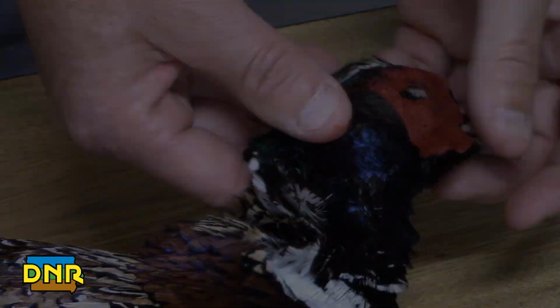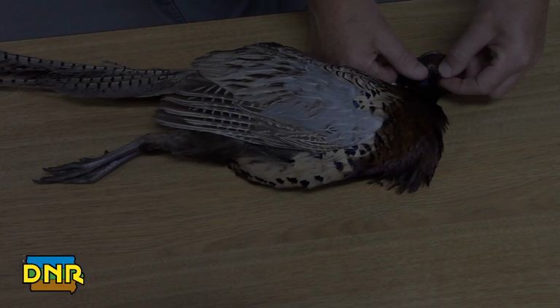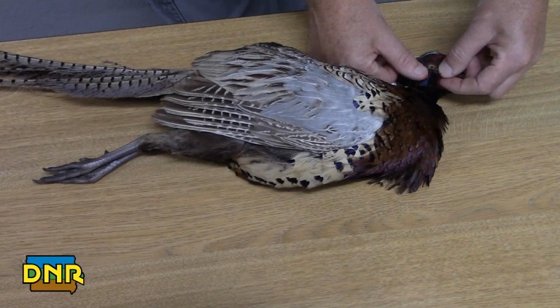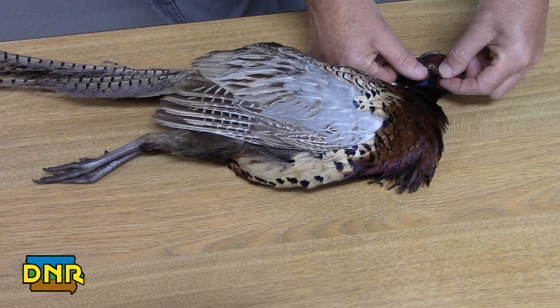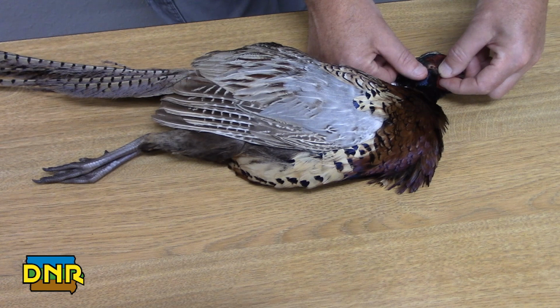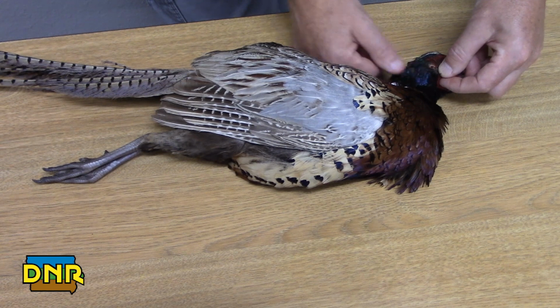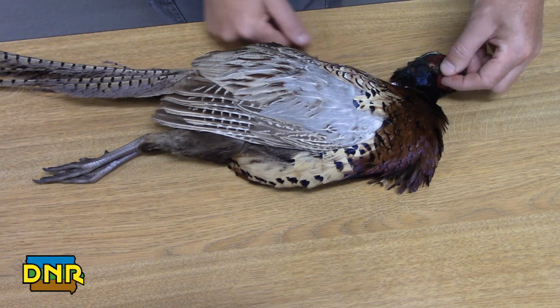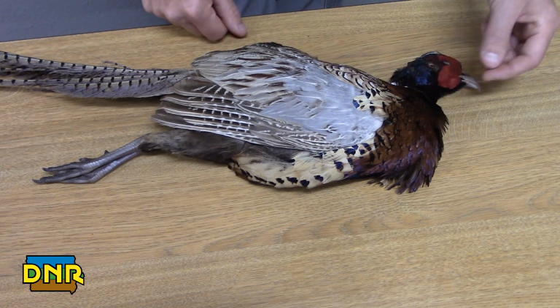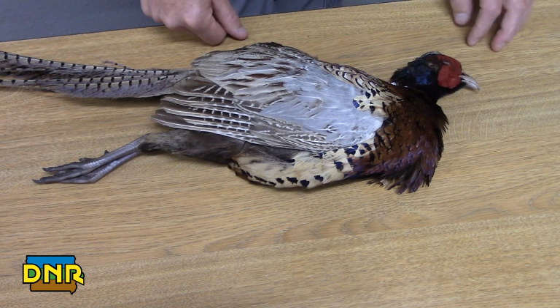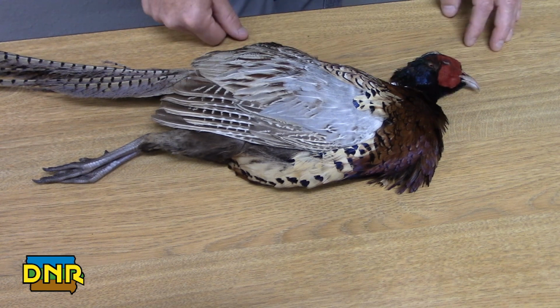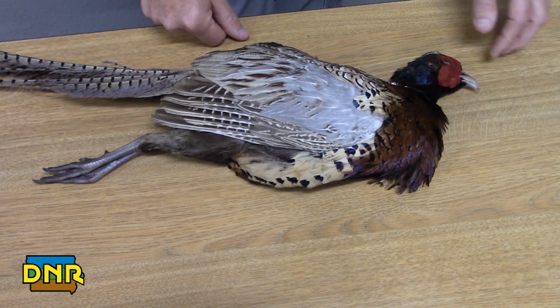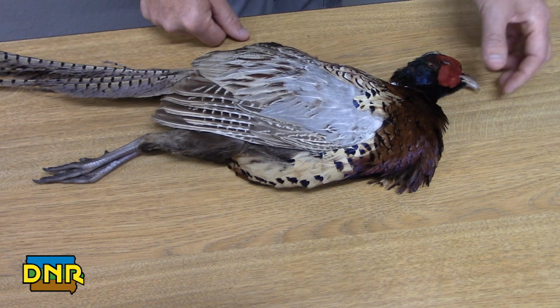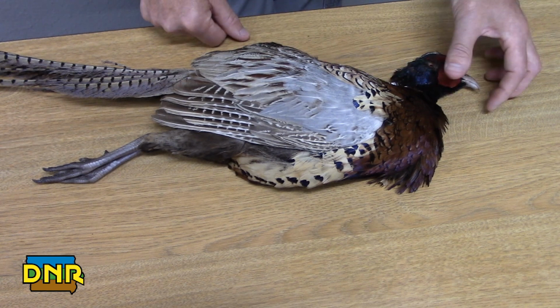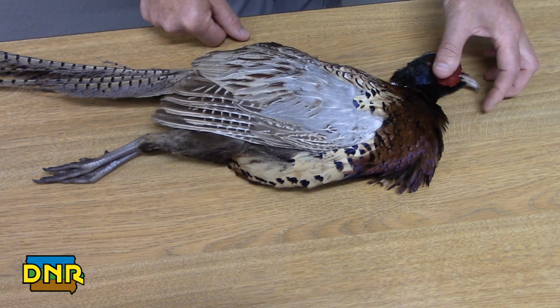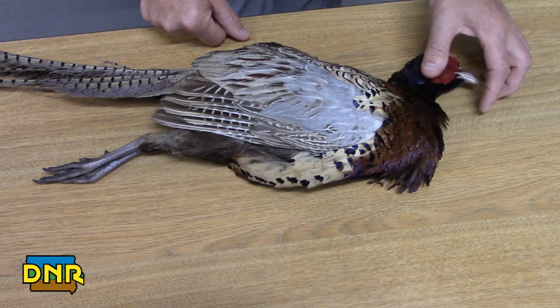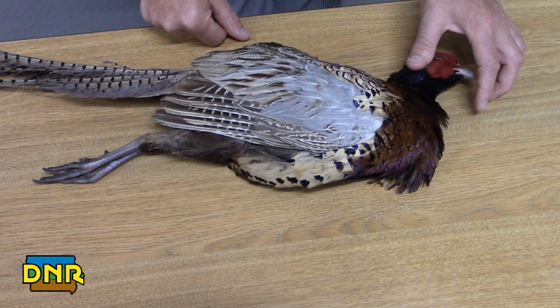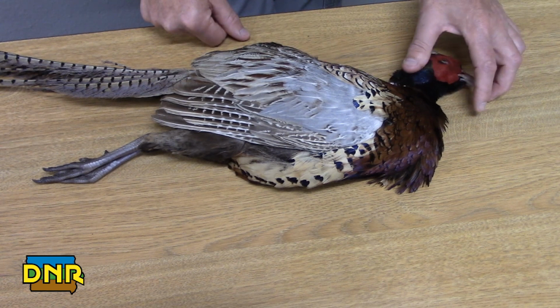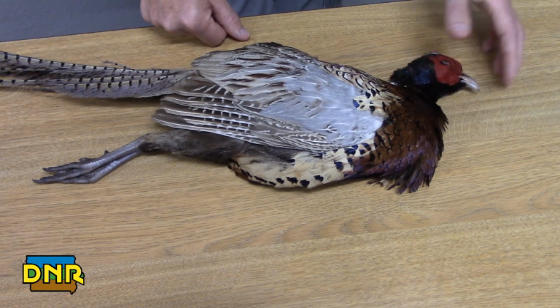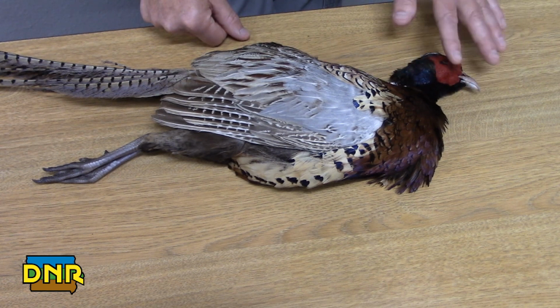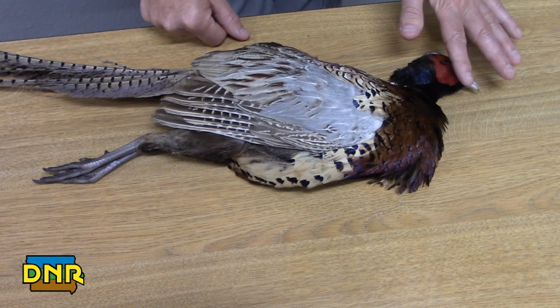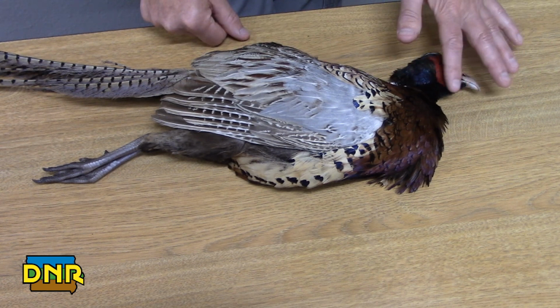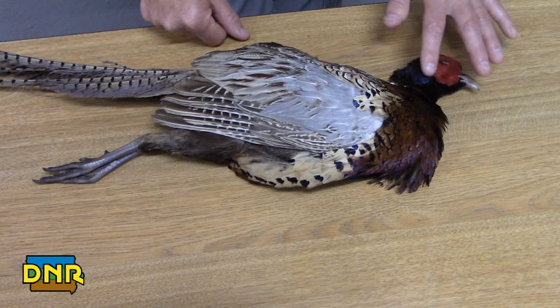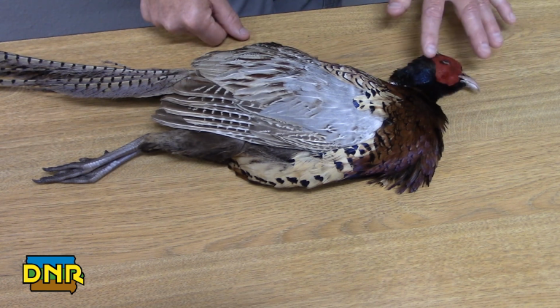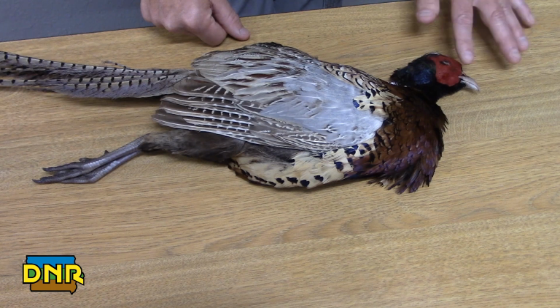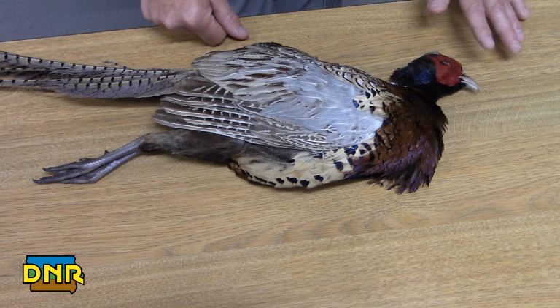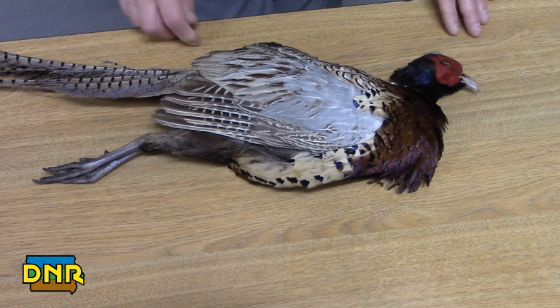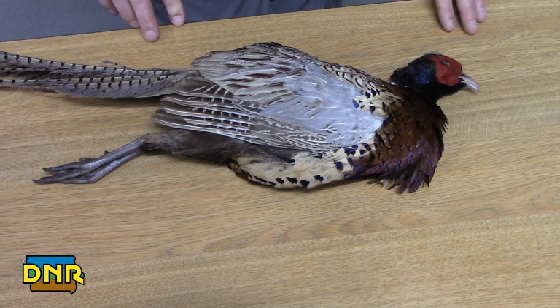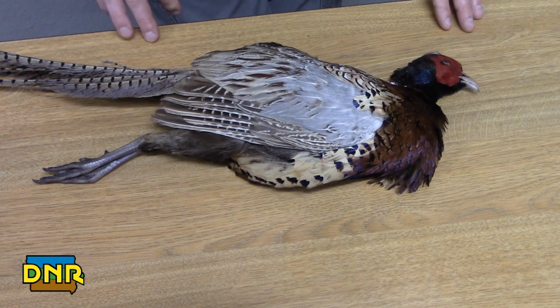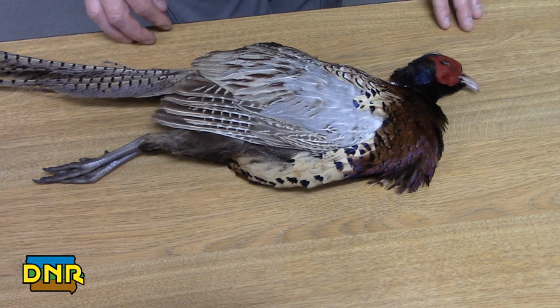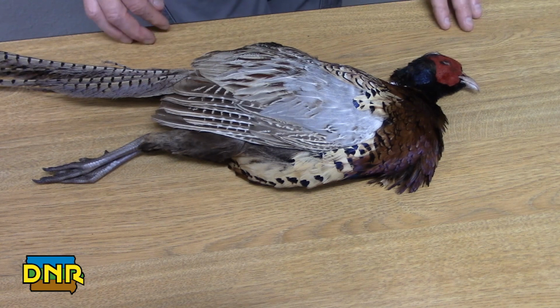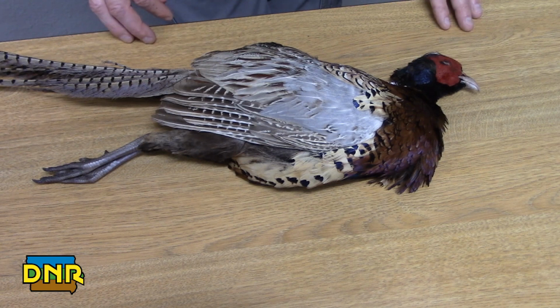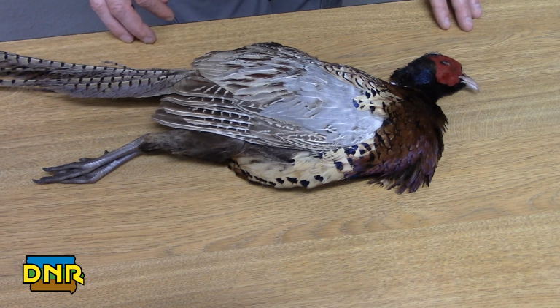The ear is covered up by feathers. They also have a nice big red patch, which indicates a male. Females do not have that — they would be all brown feathers.